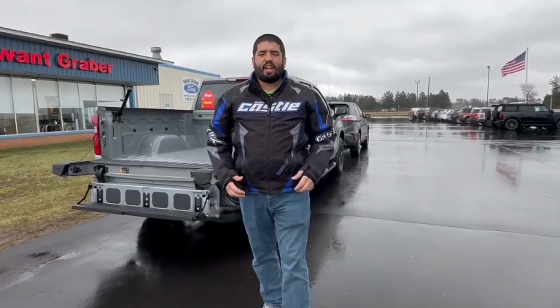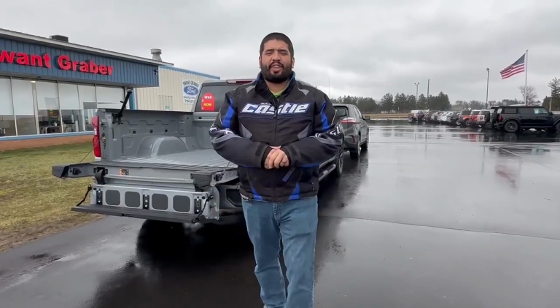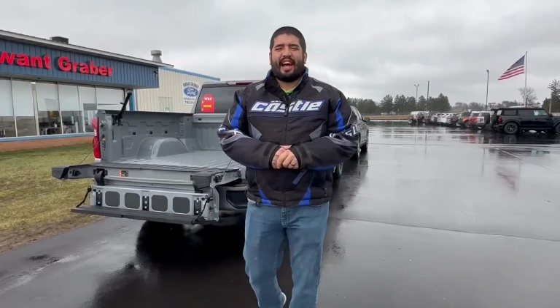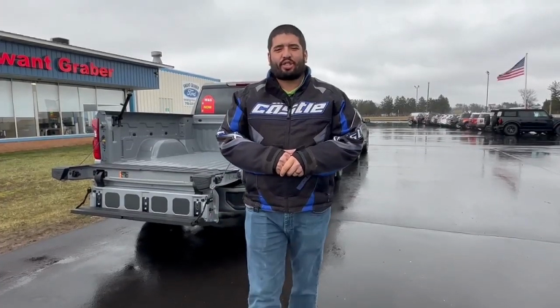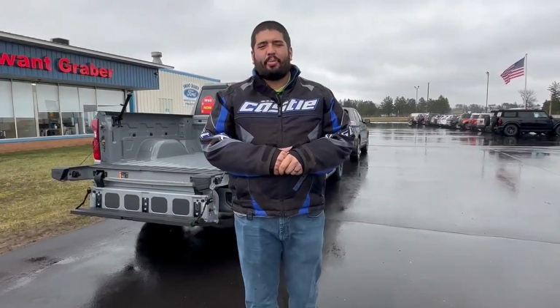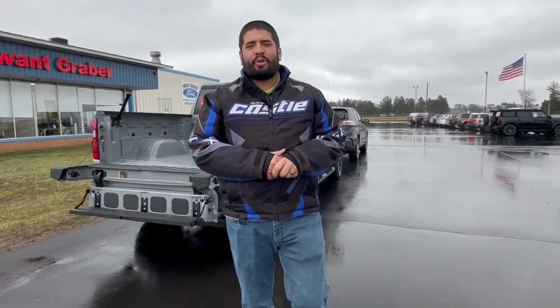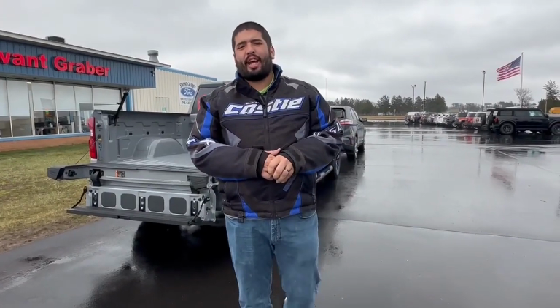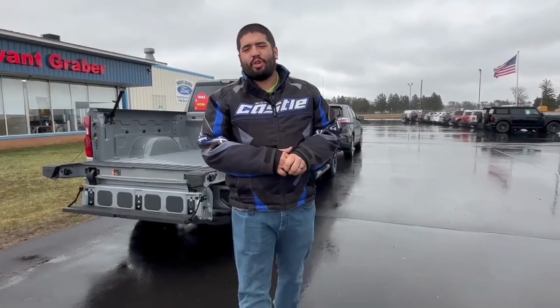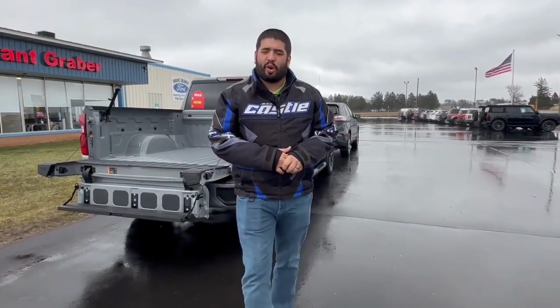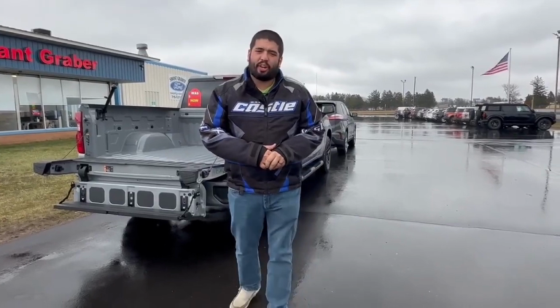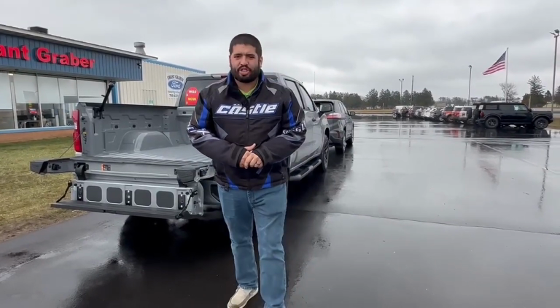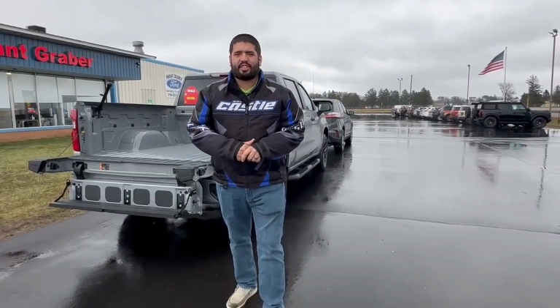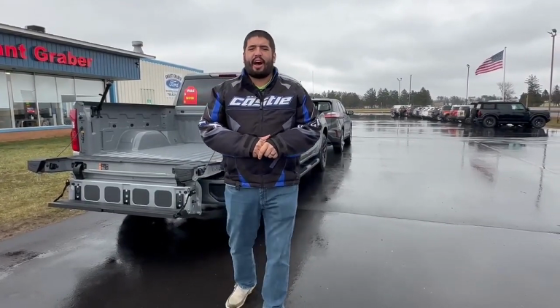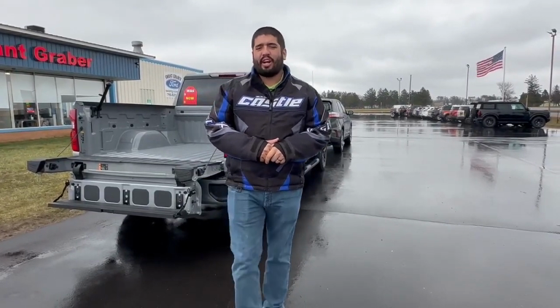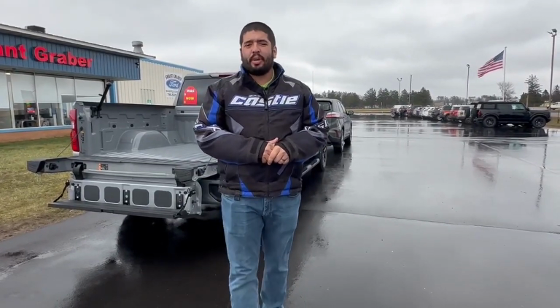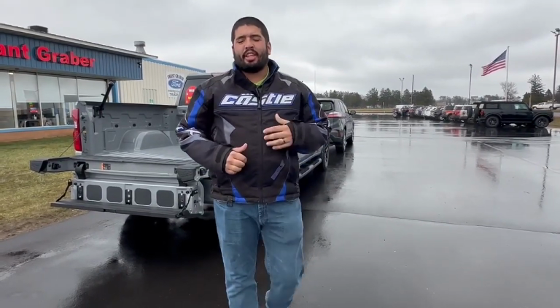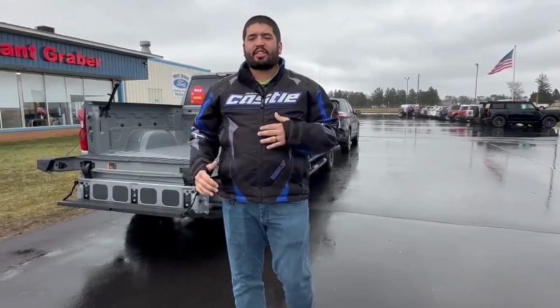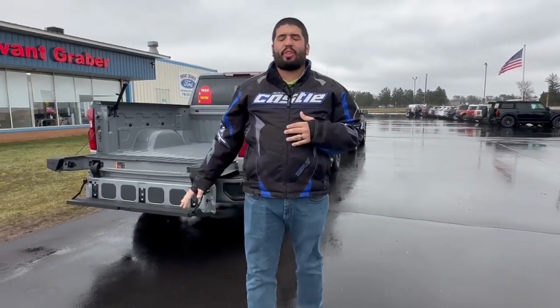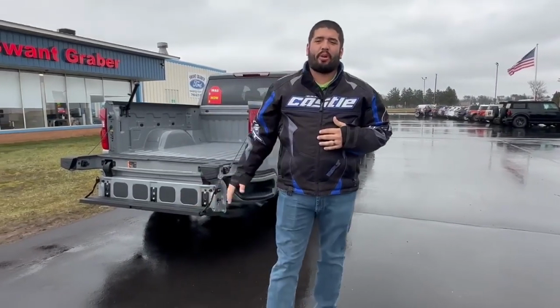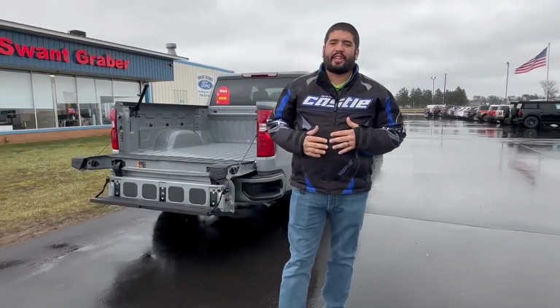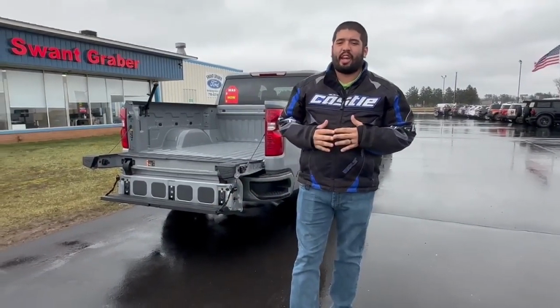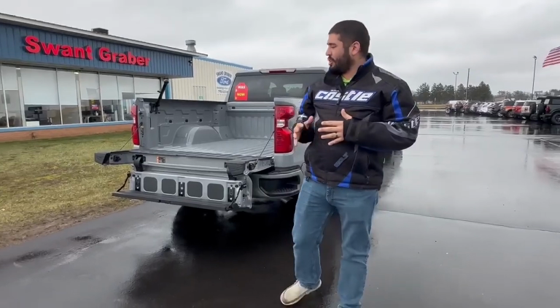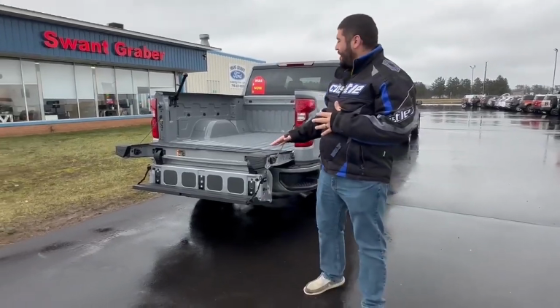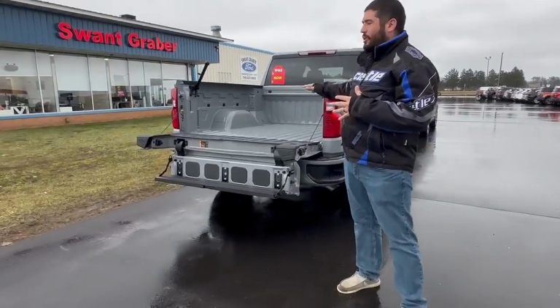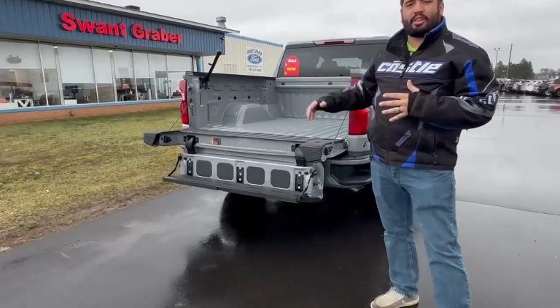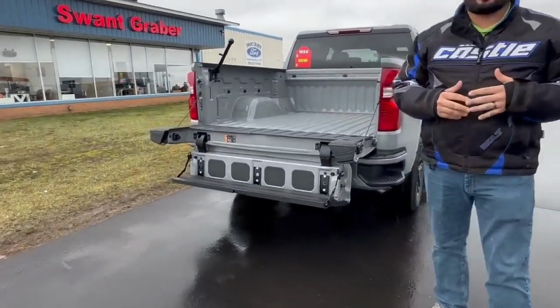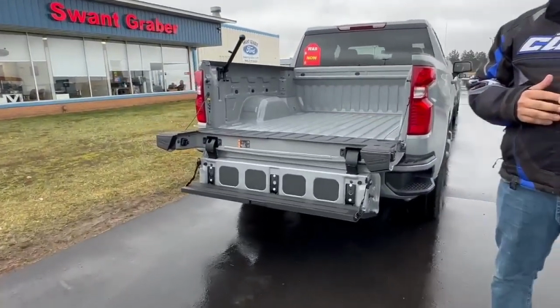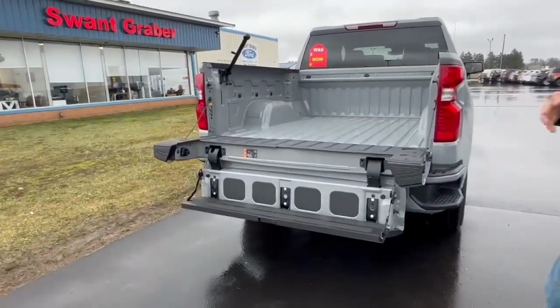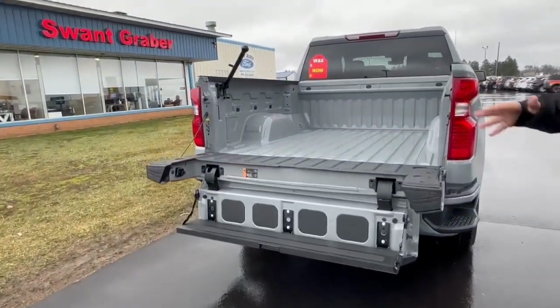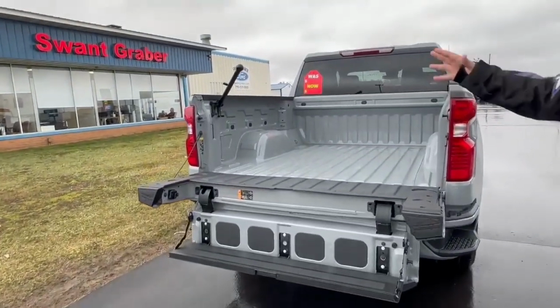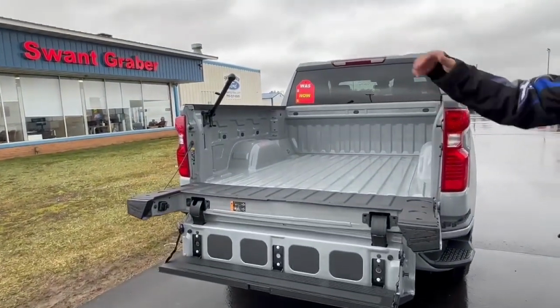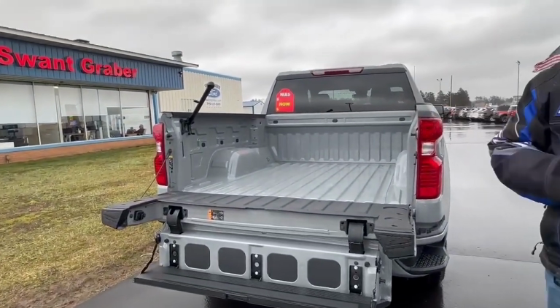Hello everyone, this is Talon down at Swankgraver Motors. Today I'm showing you a 2024 Chevrolet Silverado Custom. This one does come with what they call the multi-flex tailgate, which is what's going to make getting up into the bed of the truck a lot easier with that assist step and the grab handle.